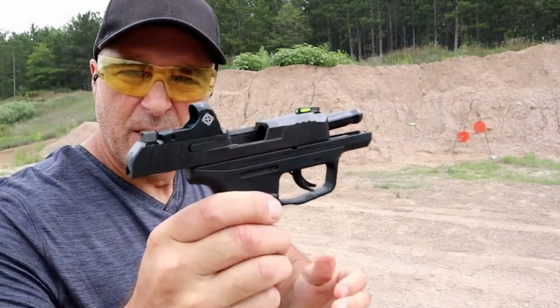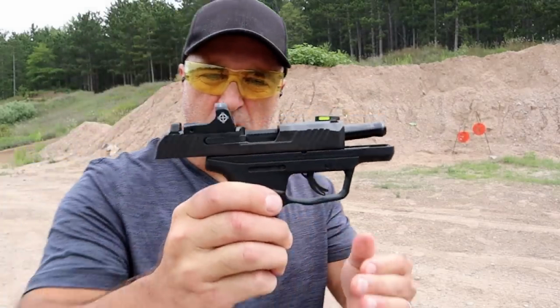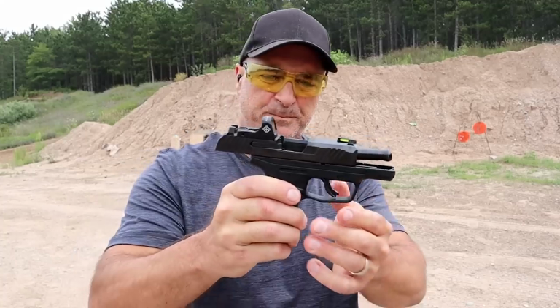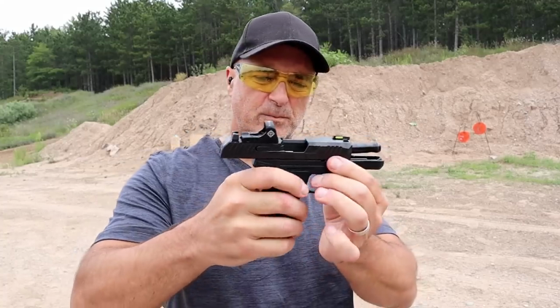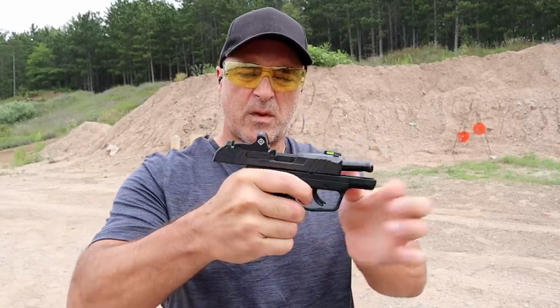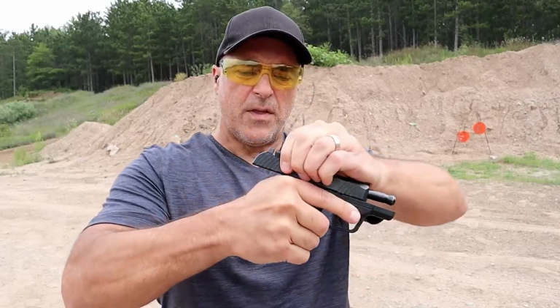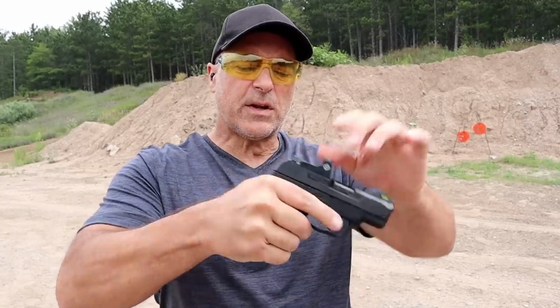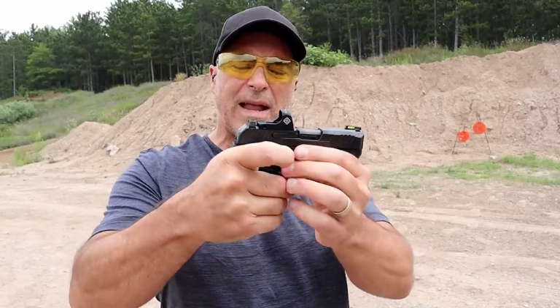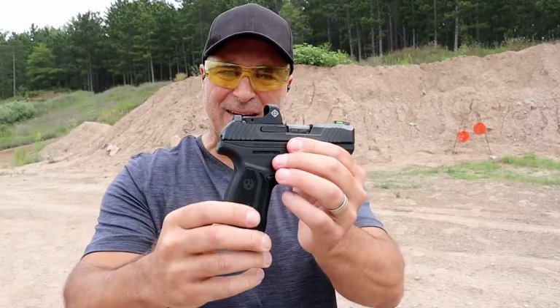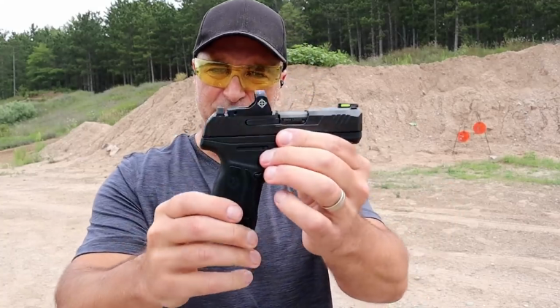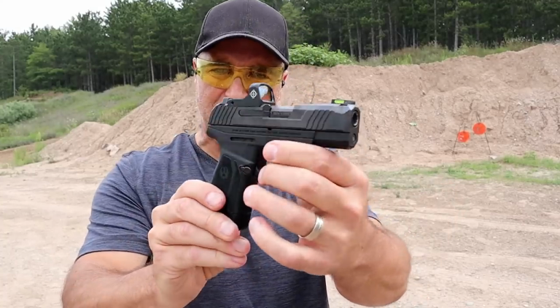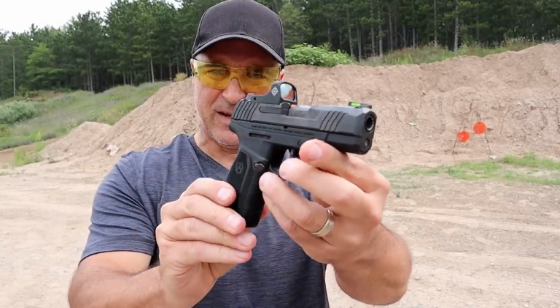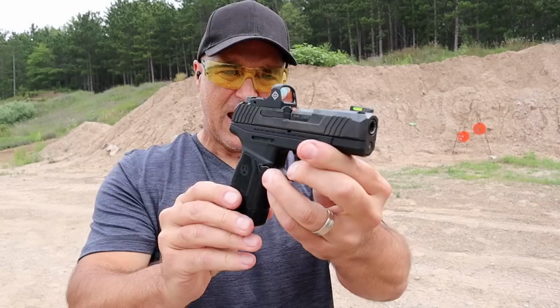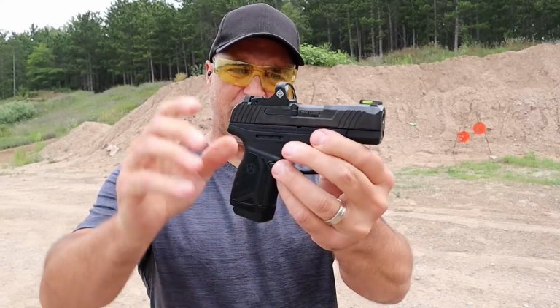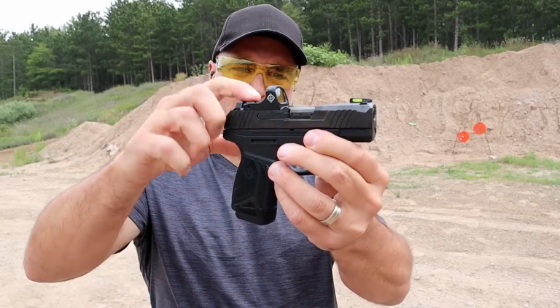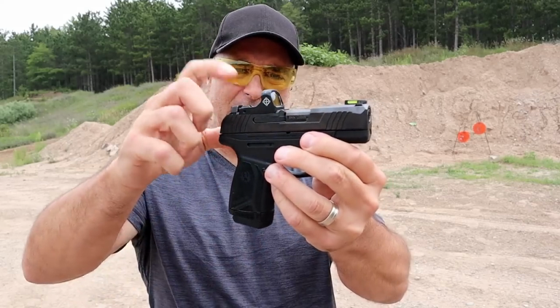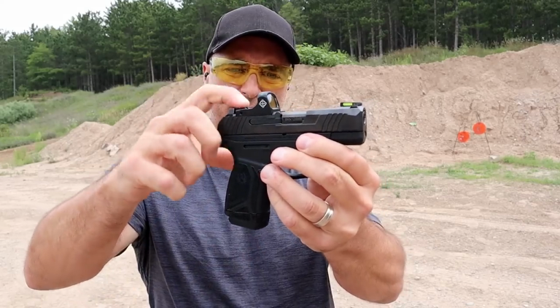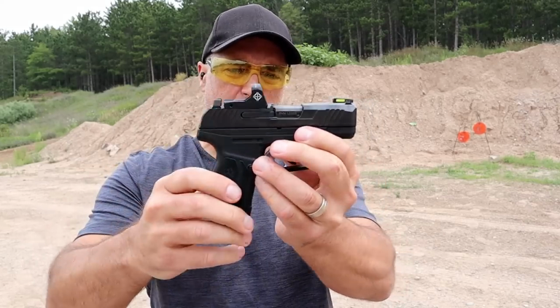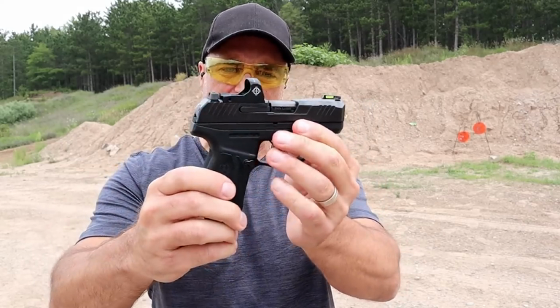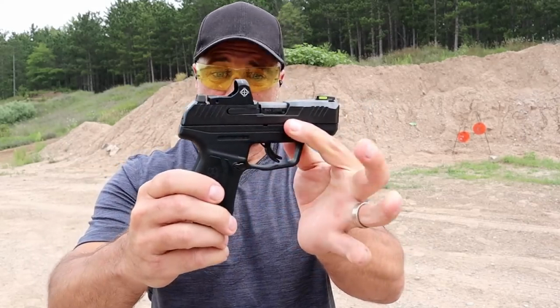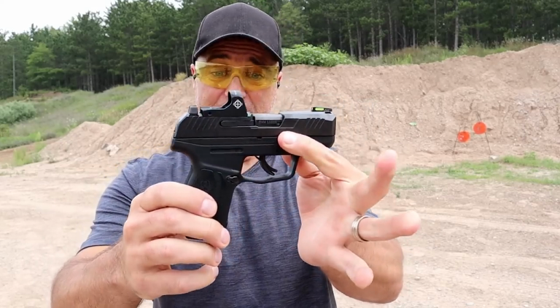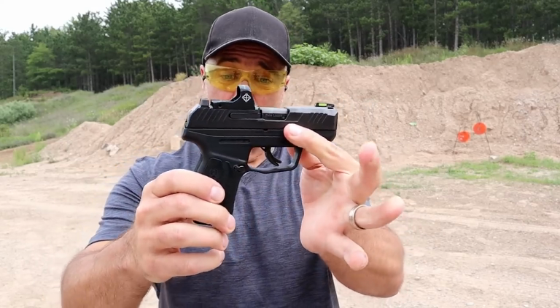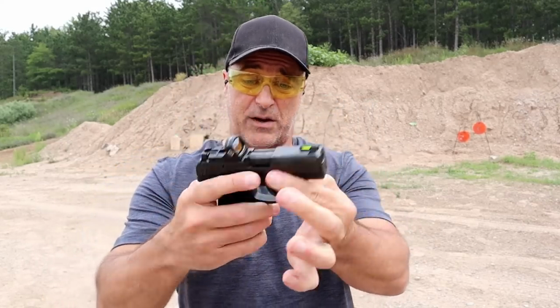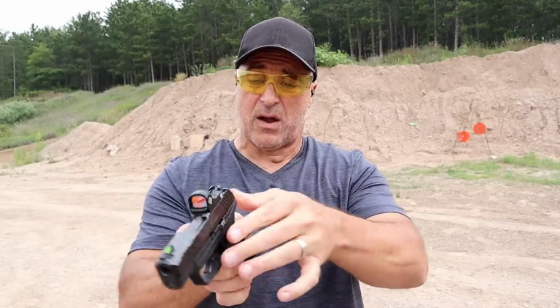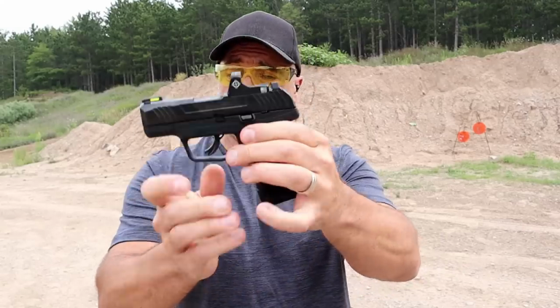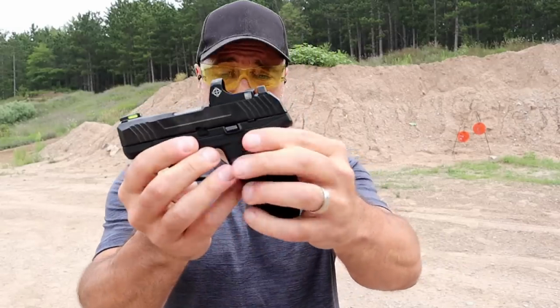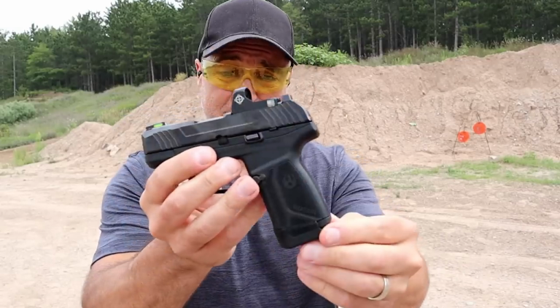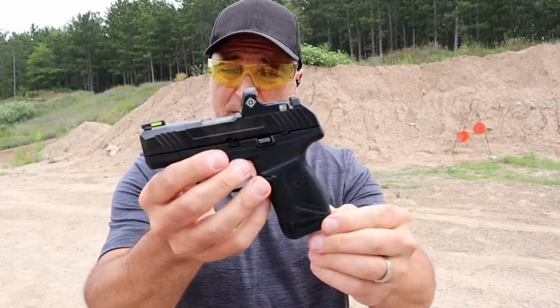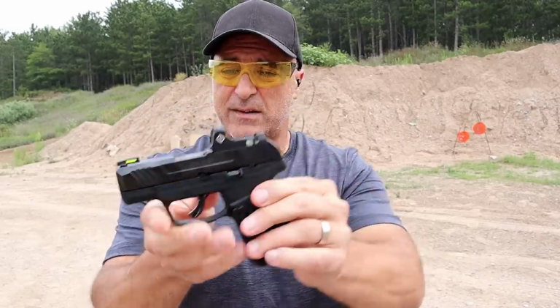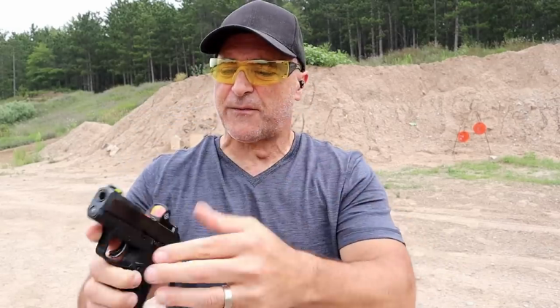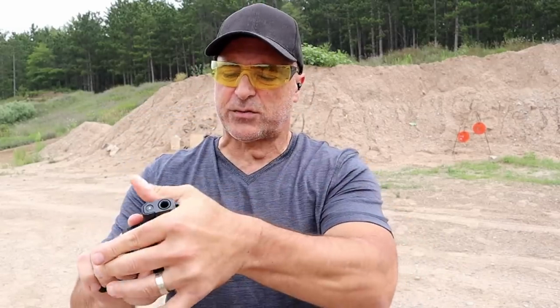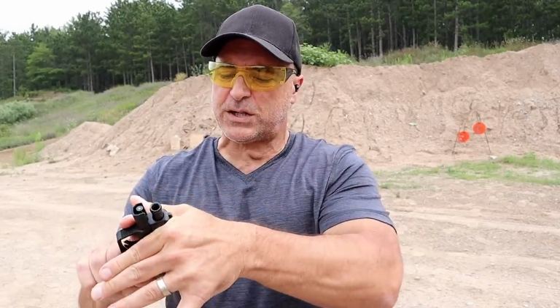There we go. The use of the red dot is really nice. I did a review on this Sightmark Mini Shot and I really like it — it's holding zero just fine since I've had it. It does have front serrations and a very nice trigger.